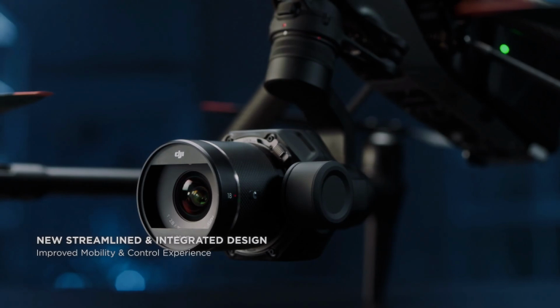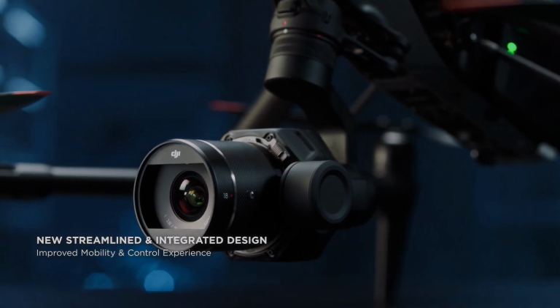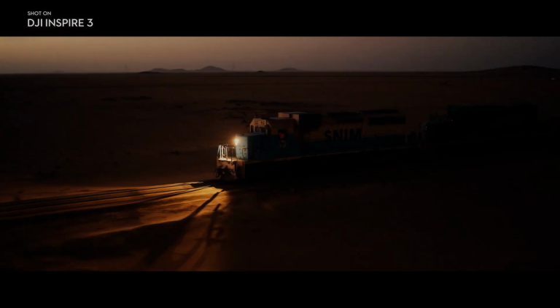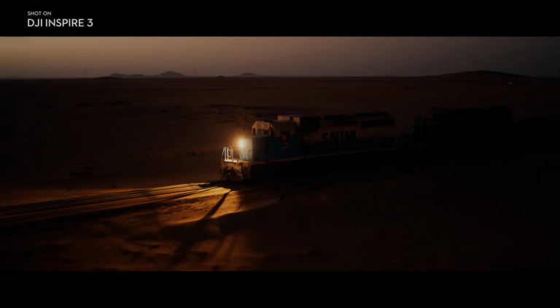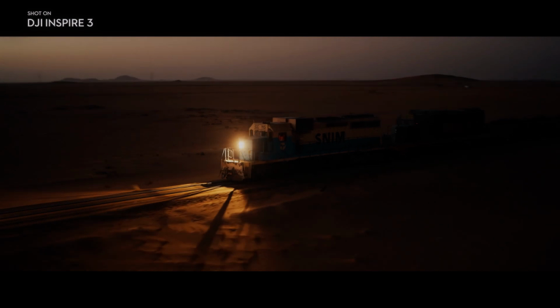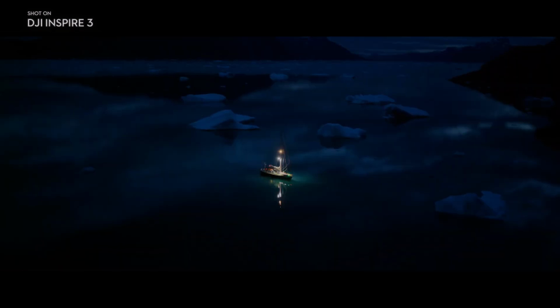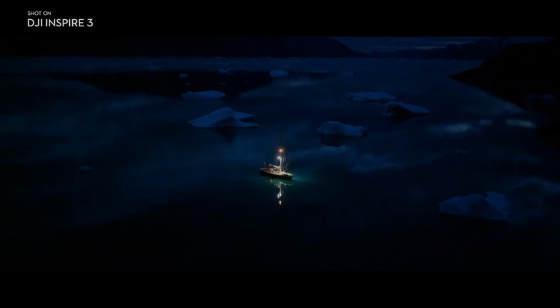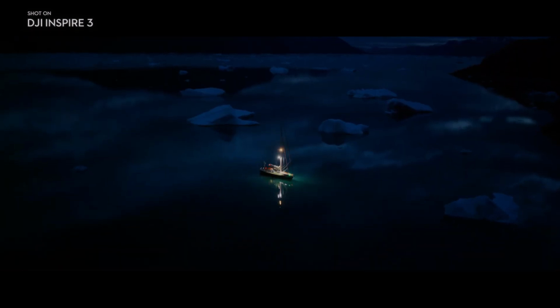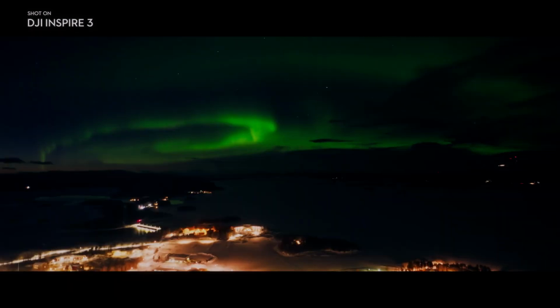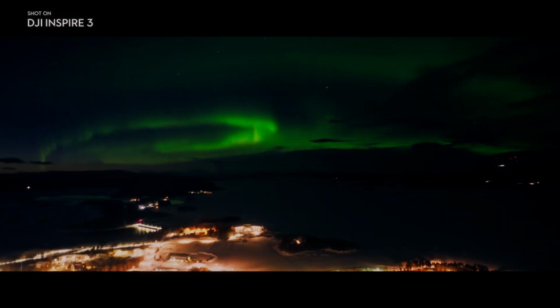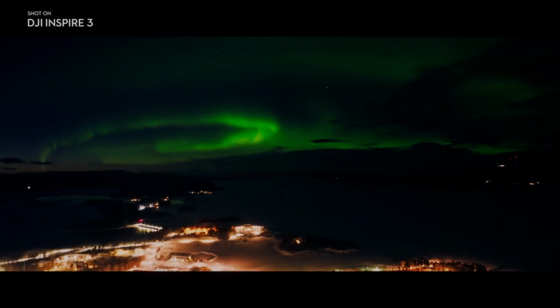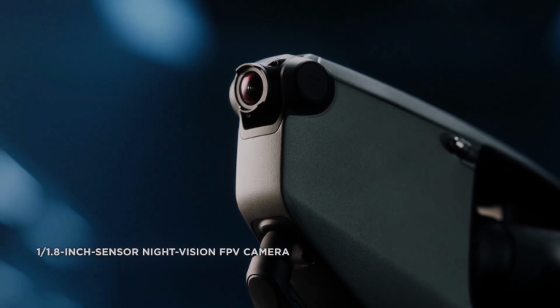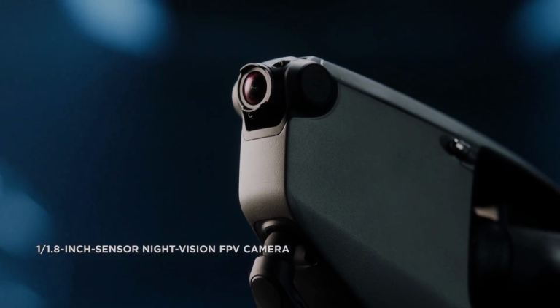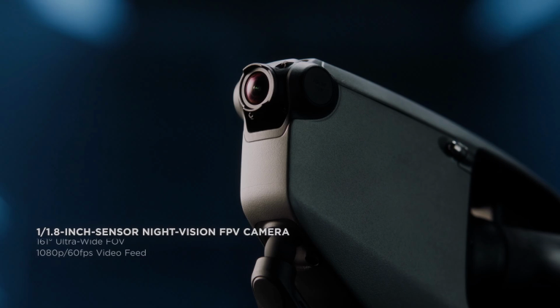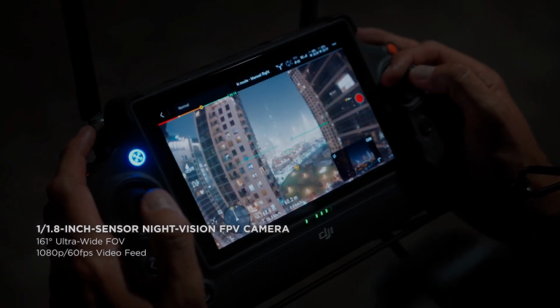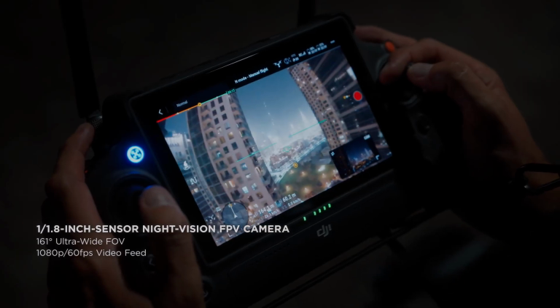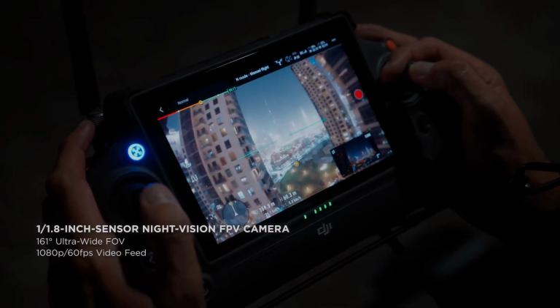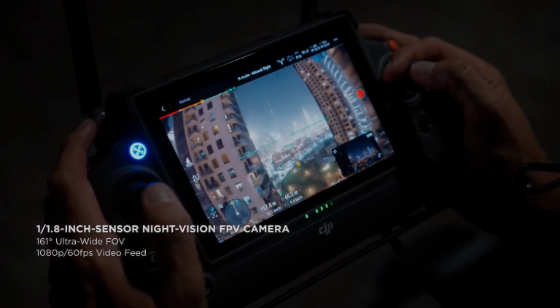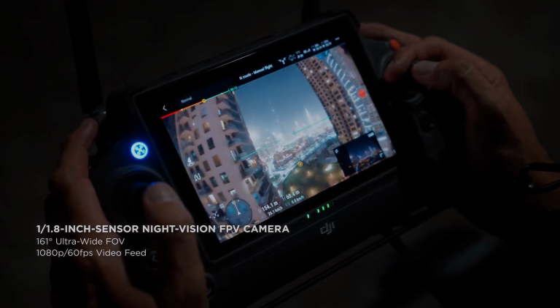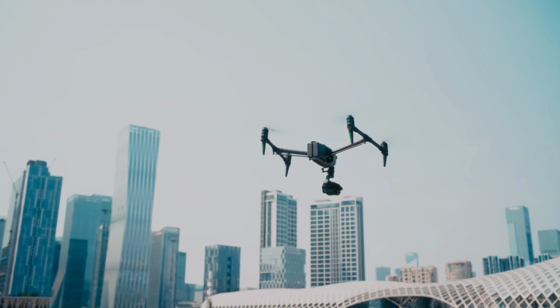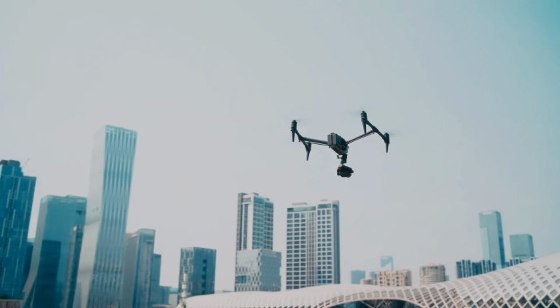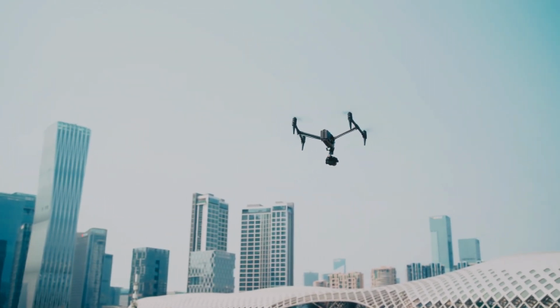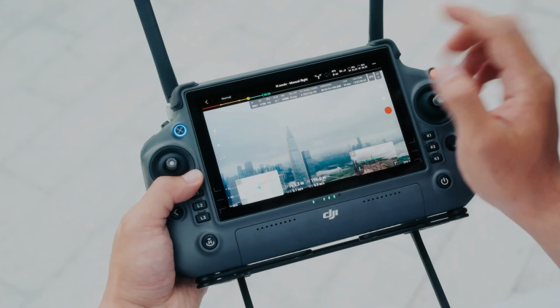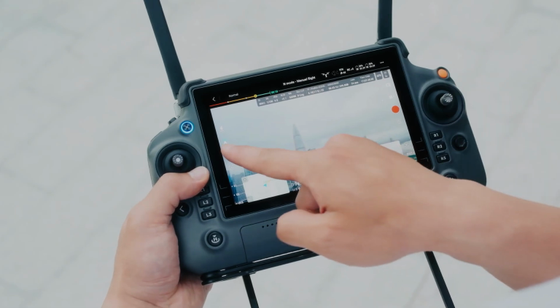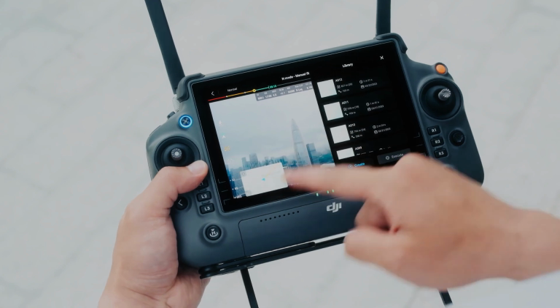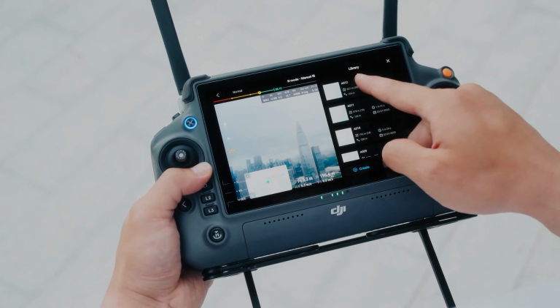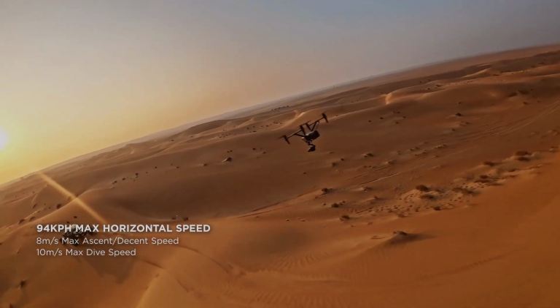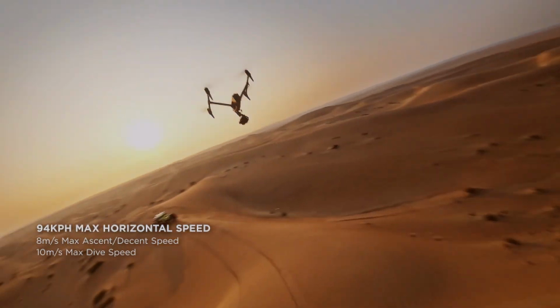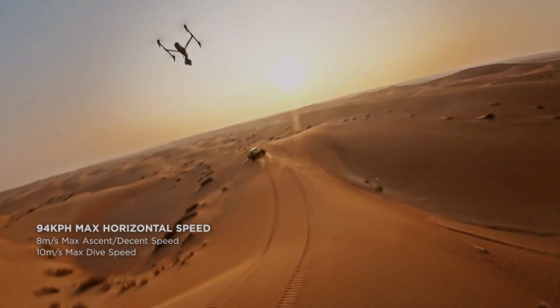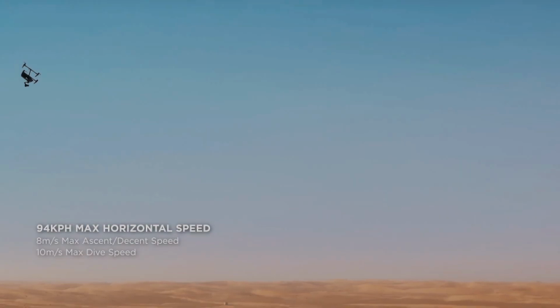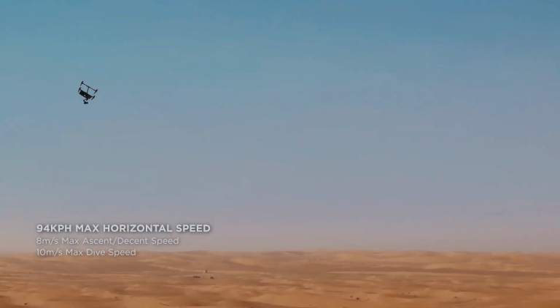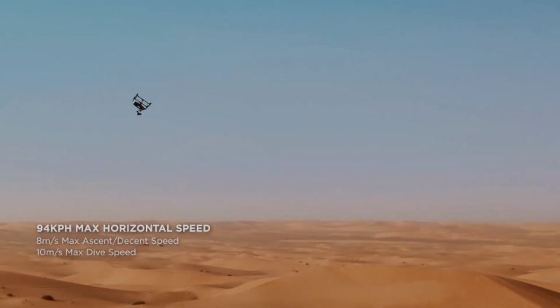The Inspire 3 omnidirectional sensing system also includes an advanced terrain follow mode, which allows the drone to follow the contours of the ground. This feature is particularly useful for filmmakers who want to capture footage of landscapes or follow moving subjects on the ground.